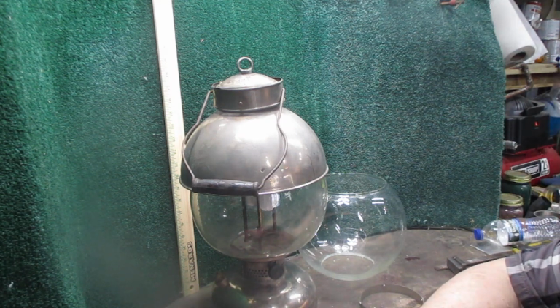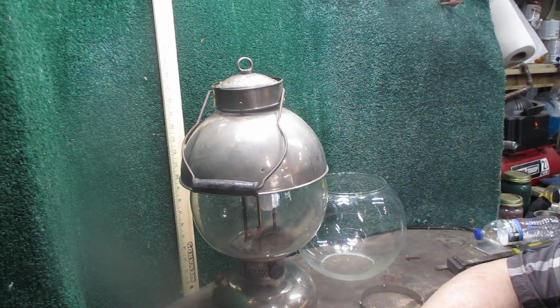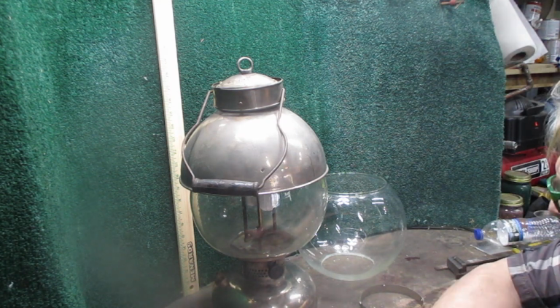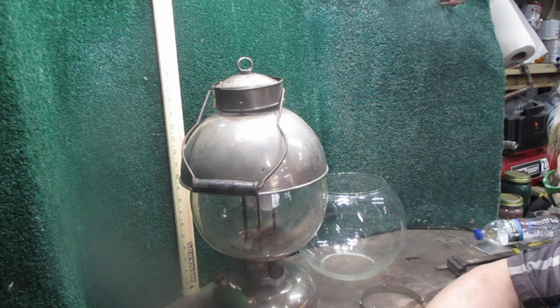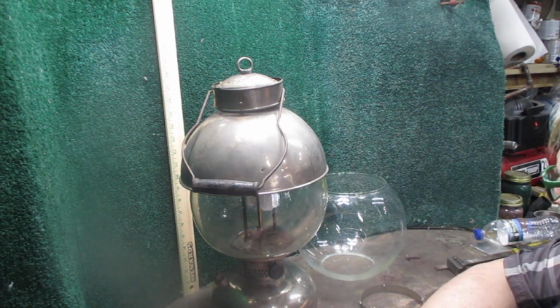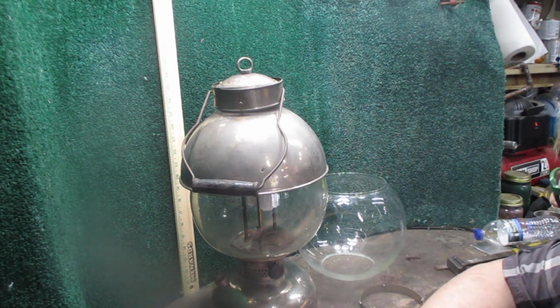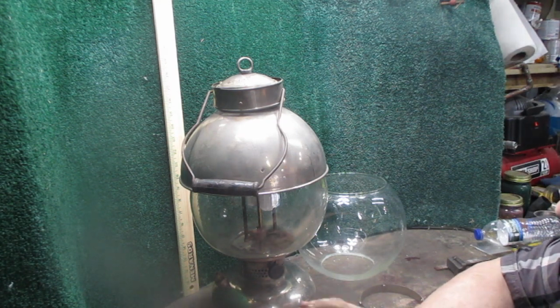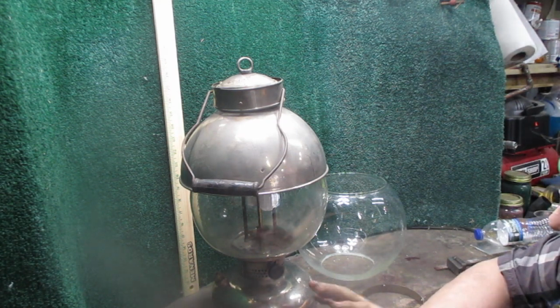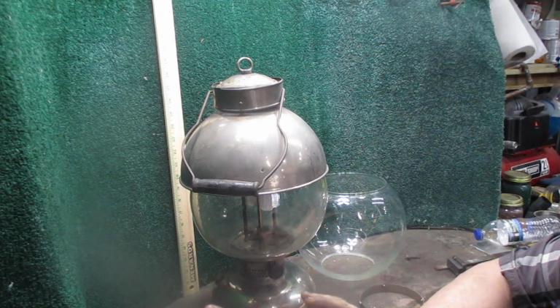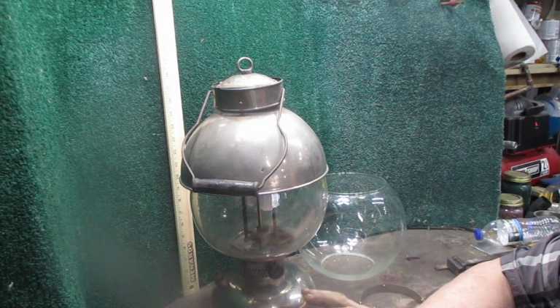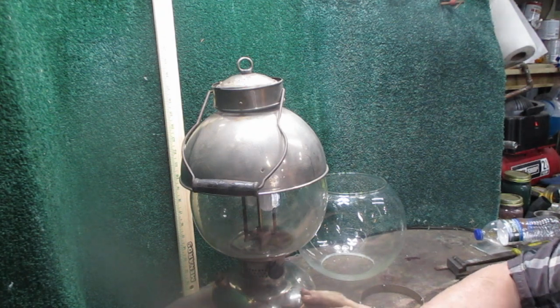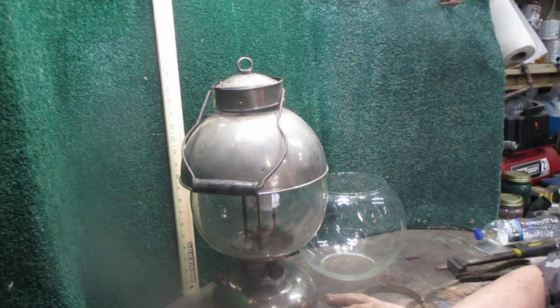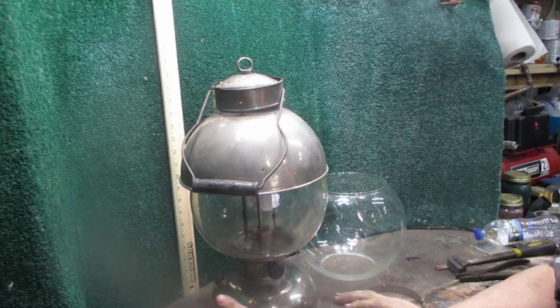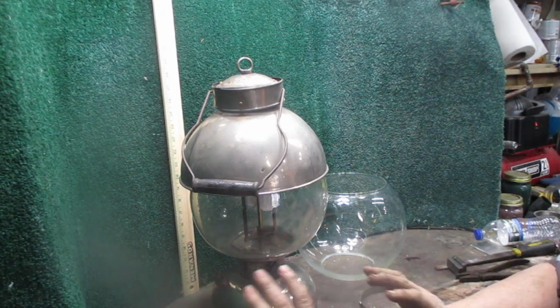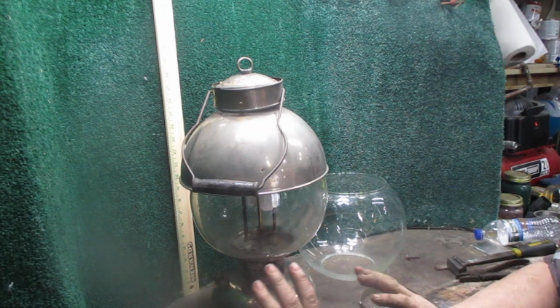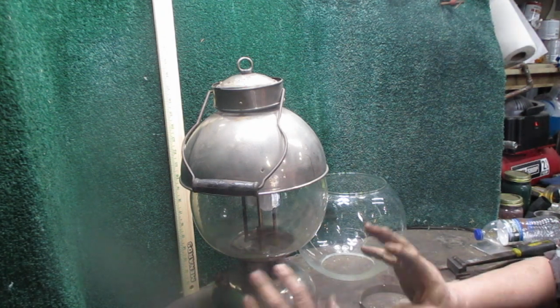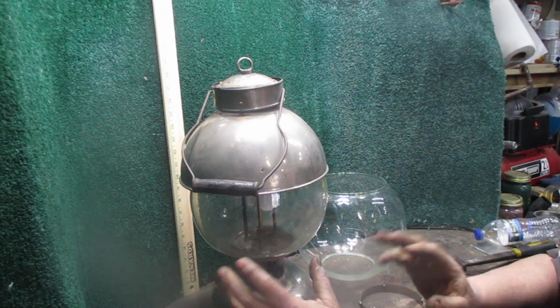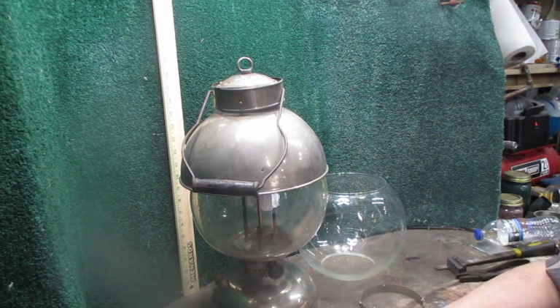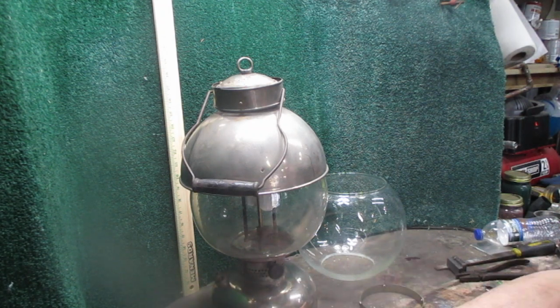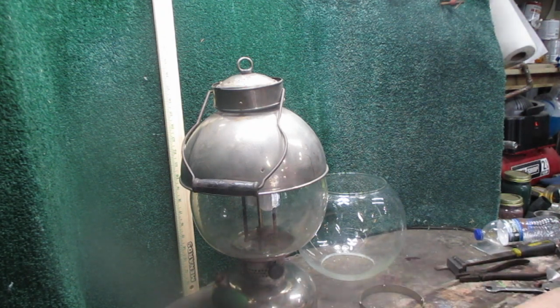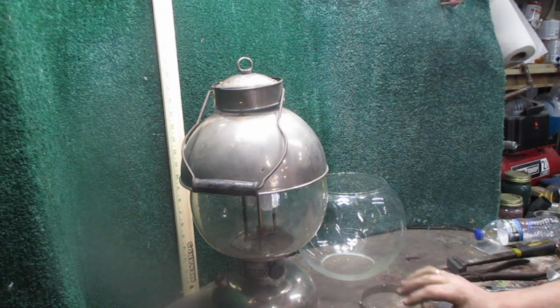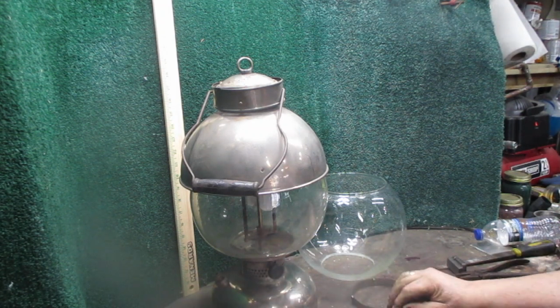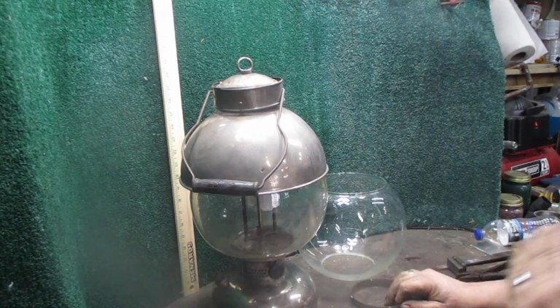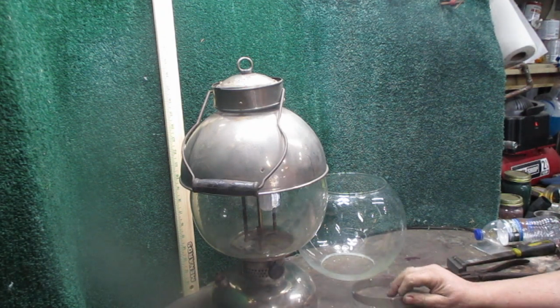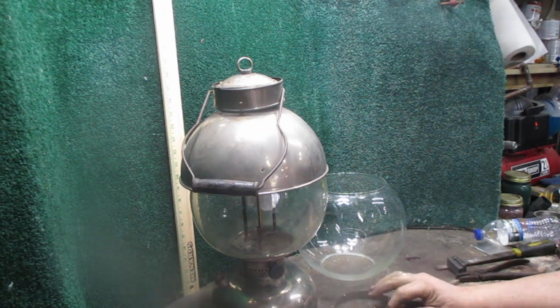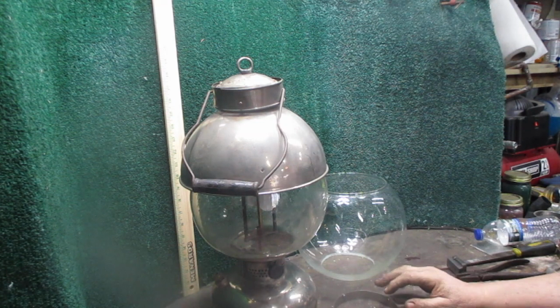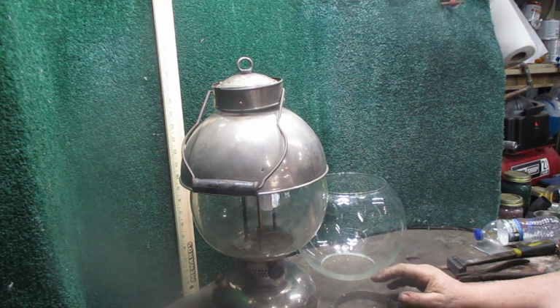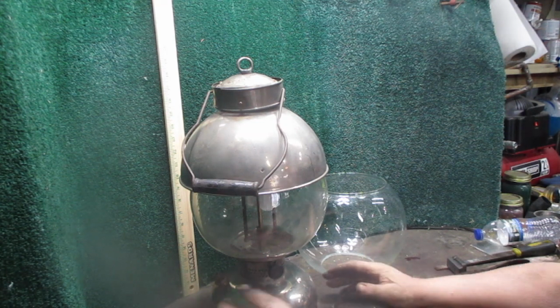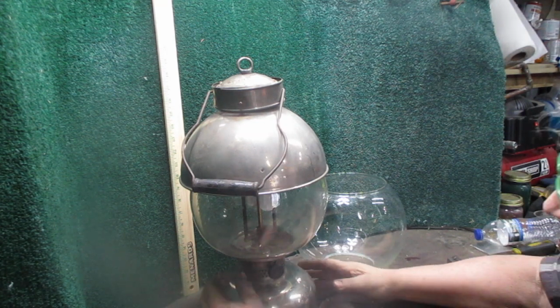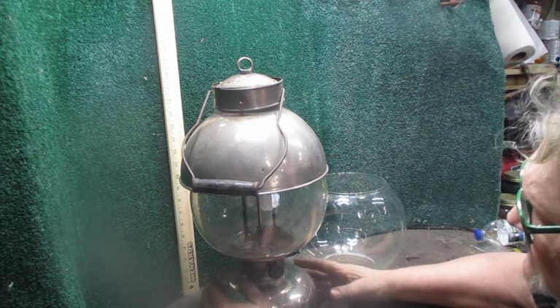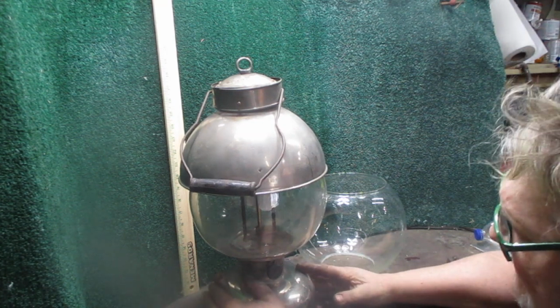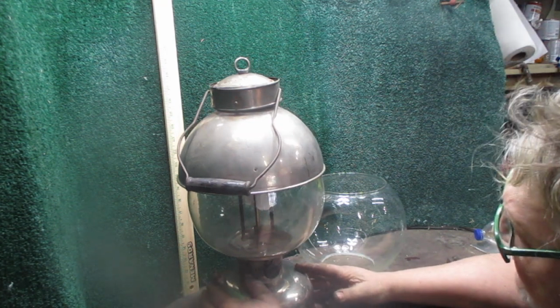It works. It's not exactly like the original globes, but visually it looks the same. So I'm going to show you what it is, and we're going to be offering these on eBay.